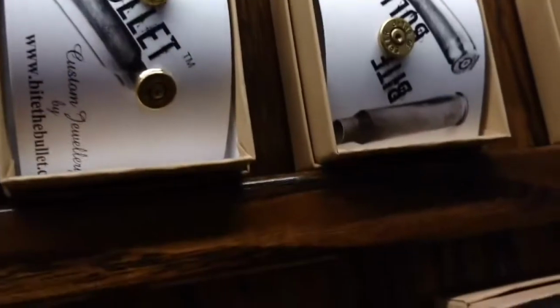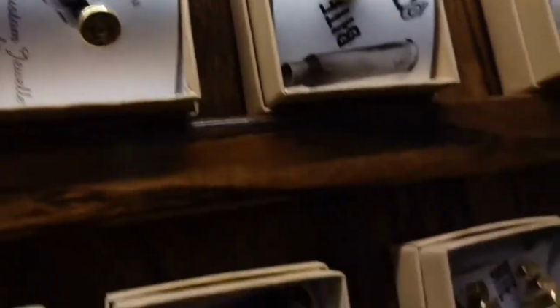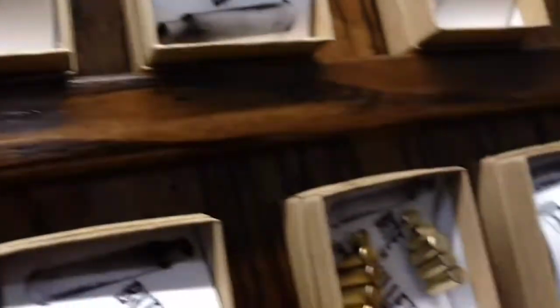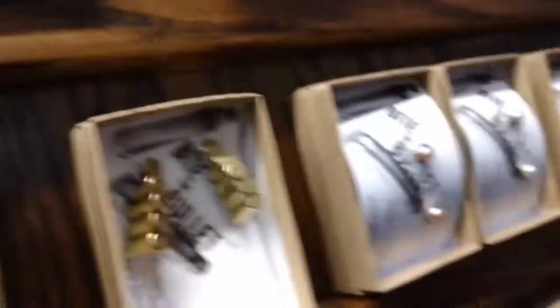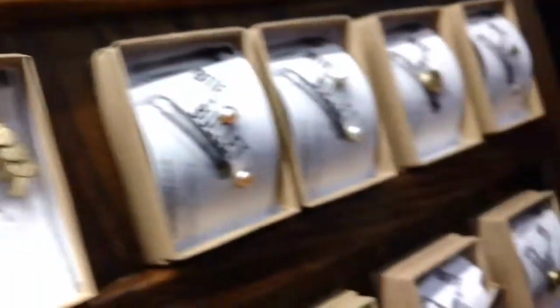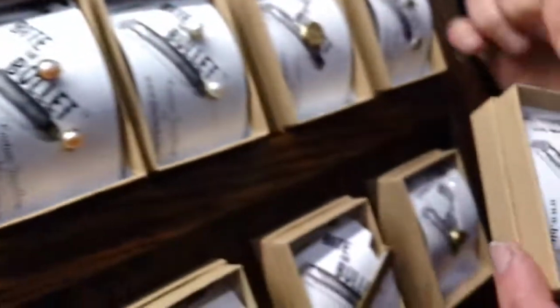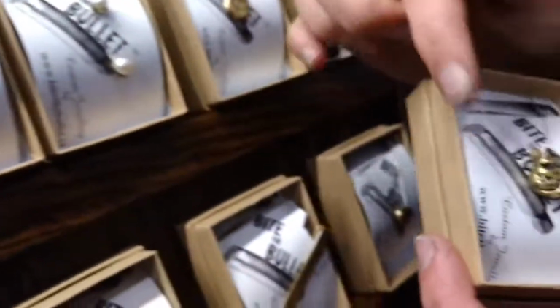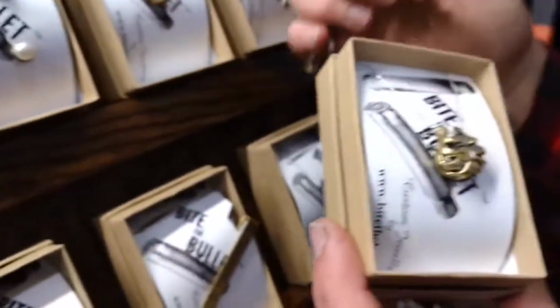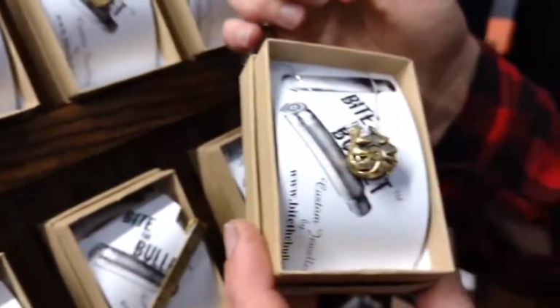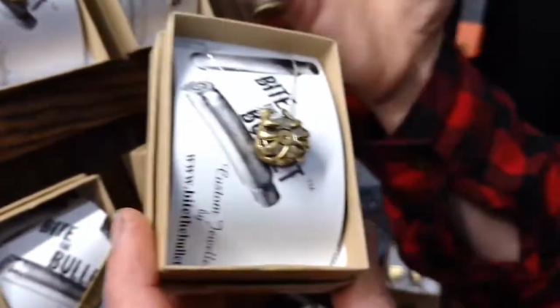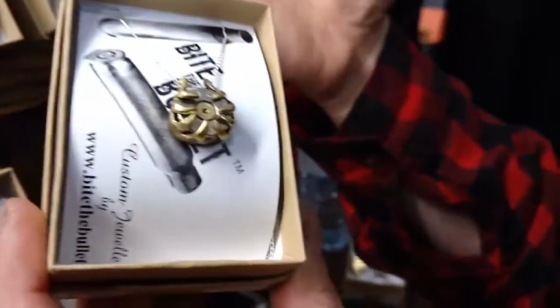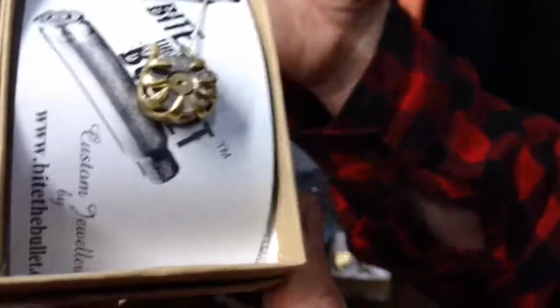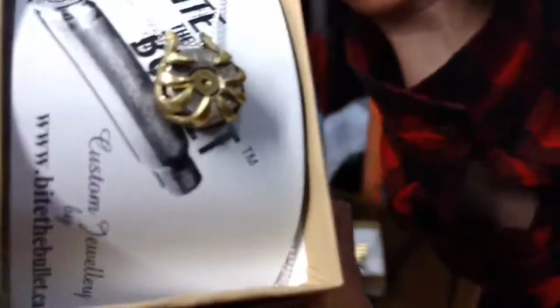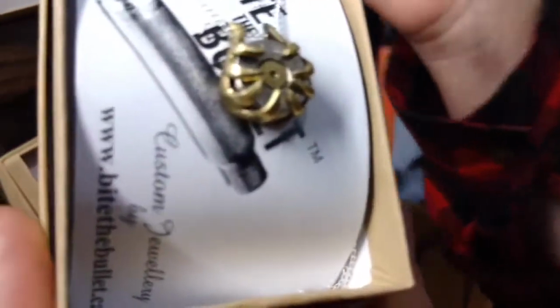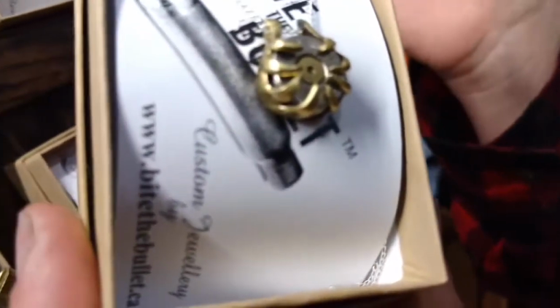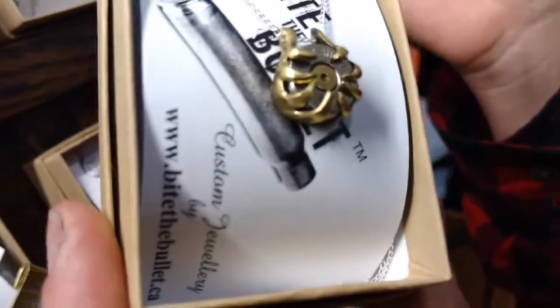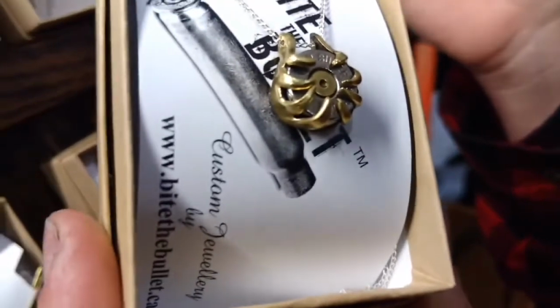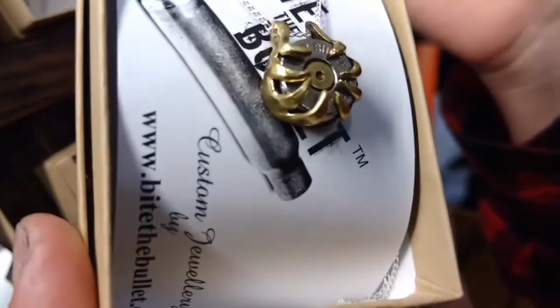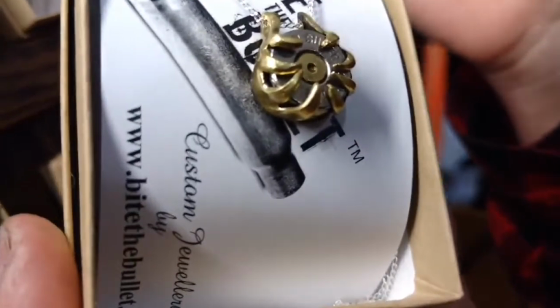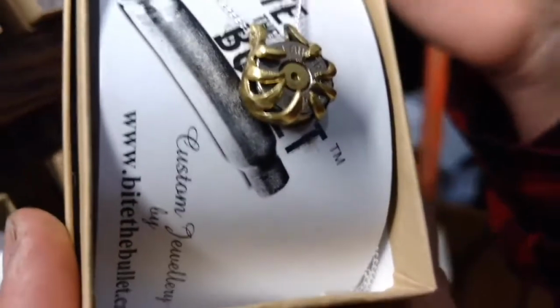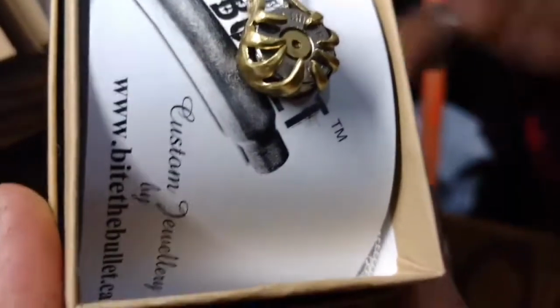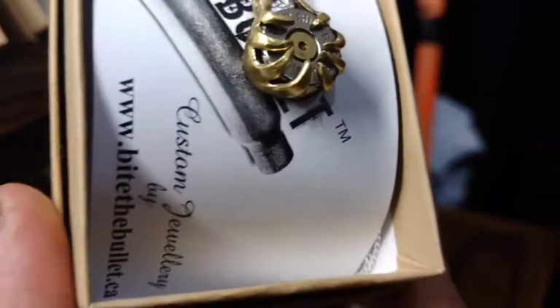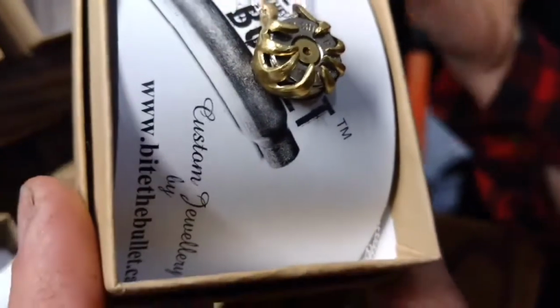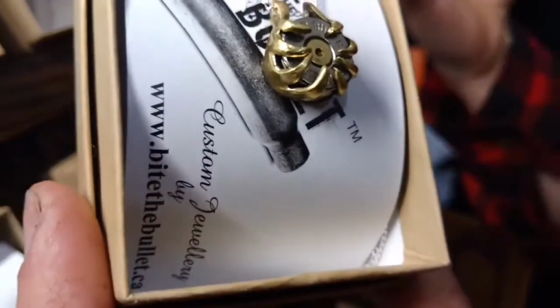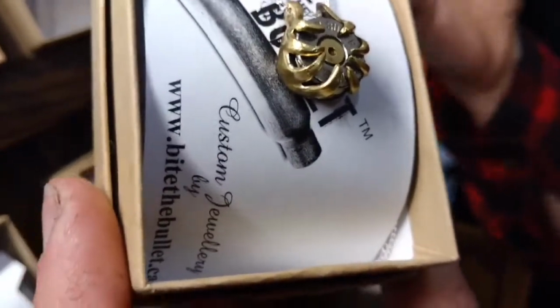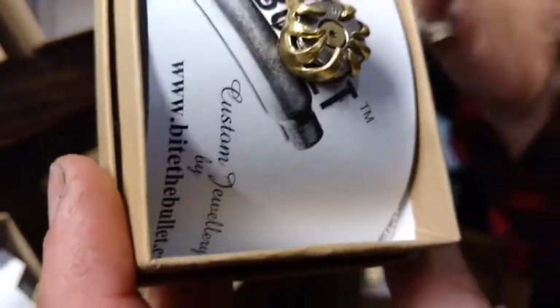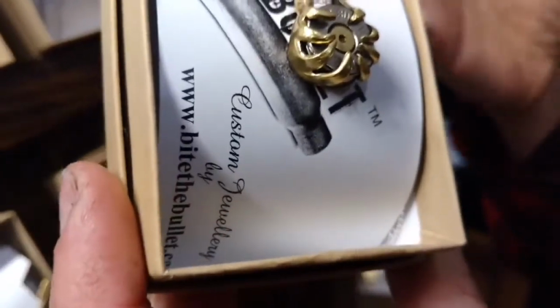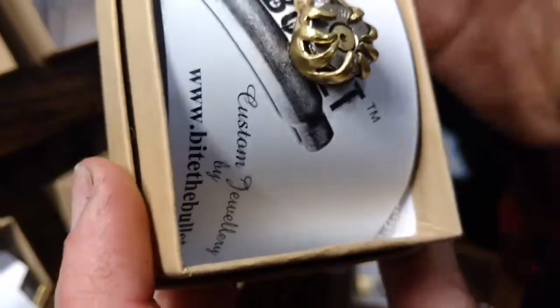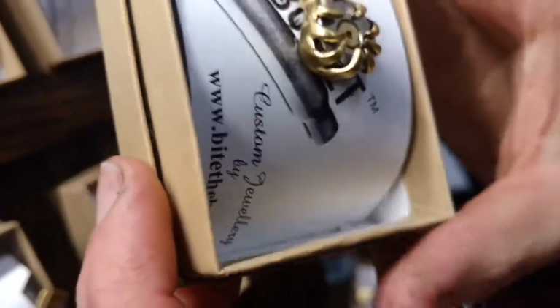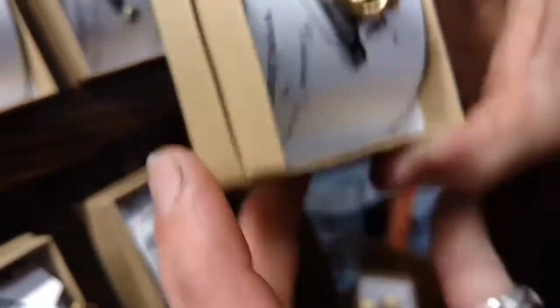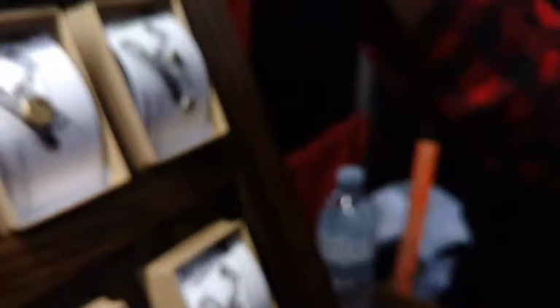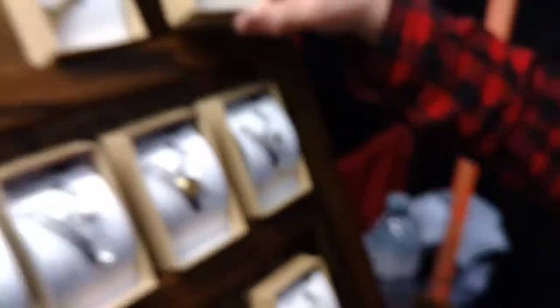This guy here, for example — the antlers are cut out from one bullet and then we set a different bullet on the inside. We really like pushing the limits, making anything, personalizing it.